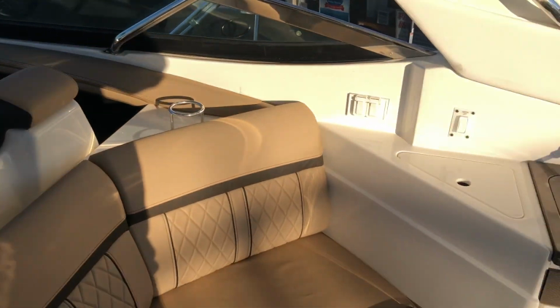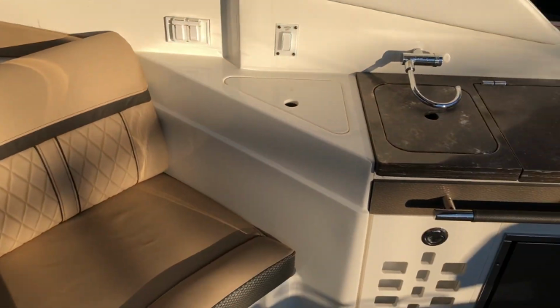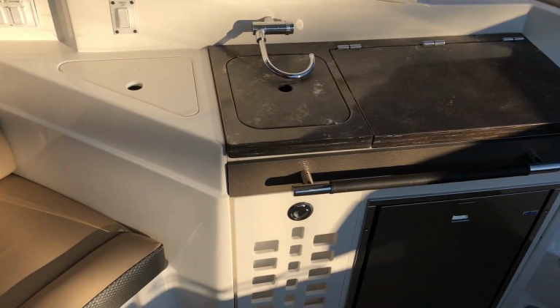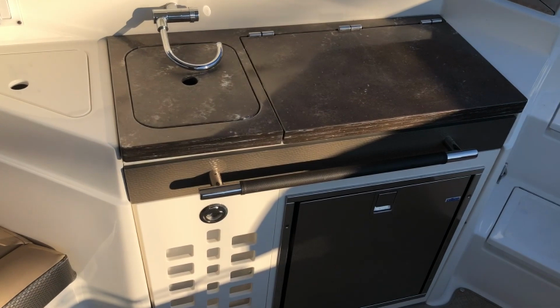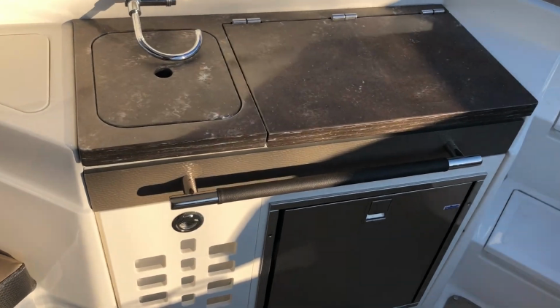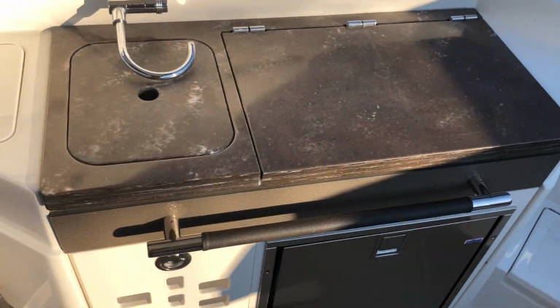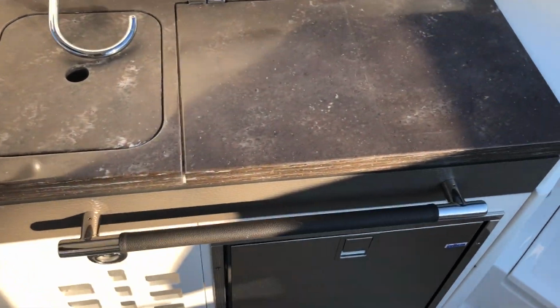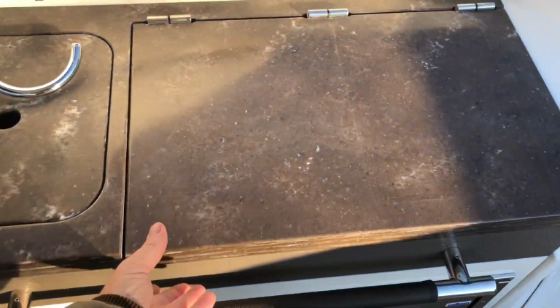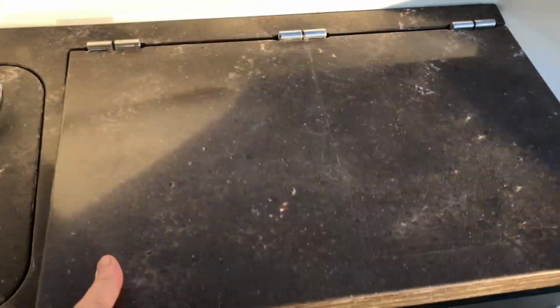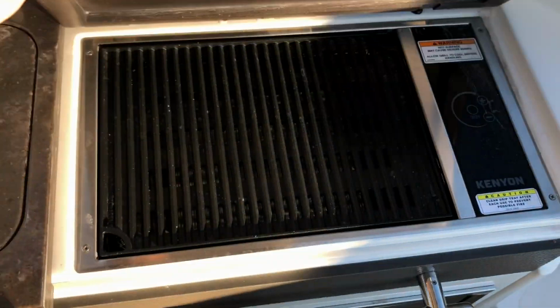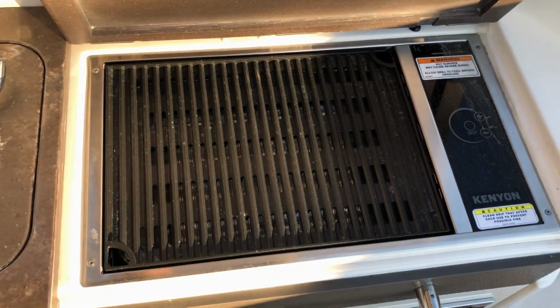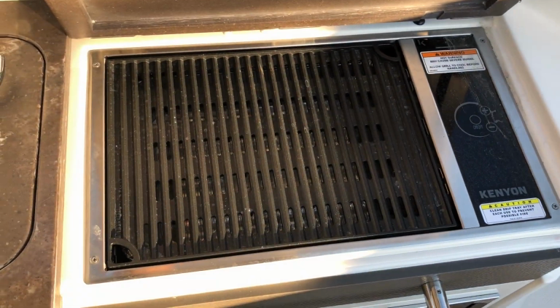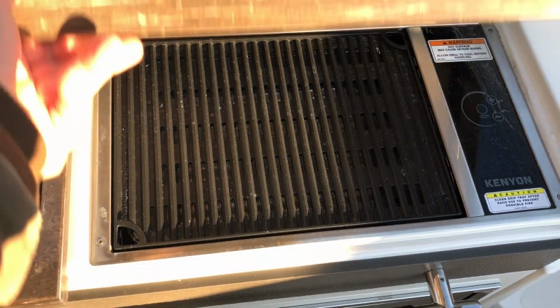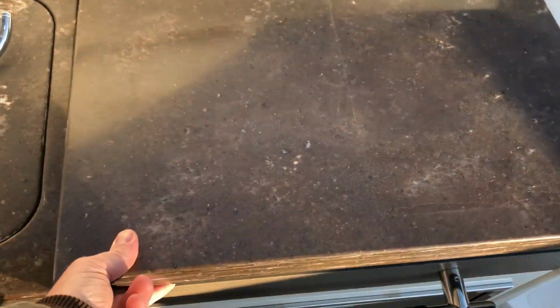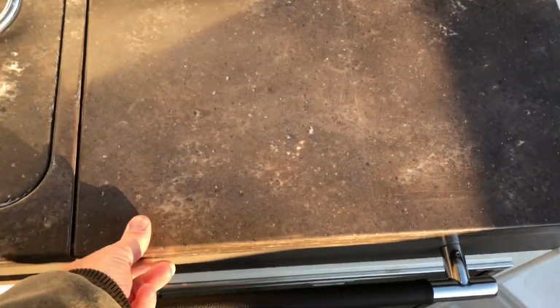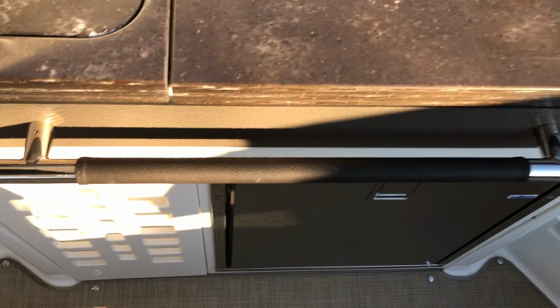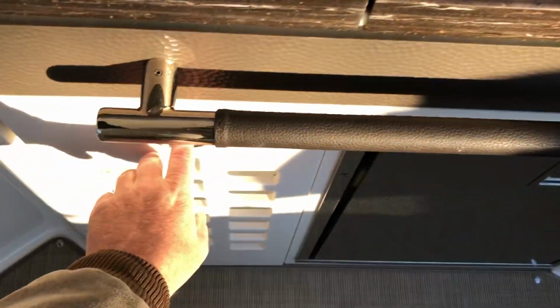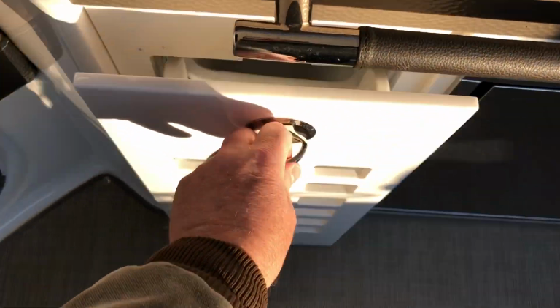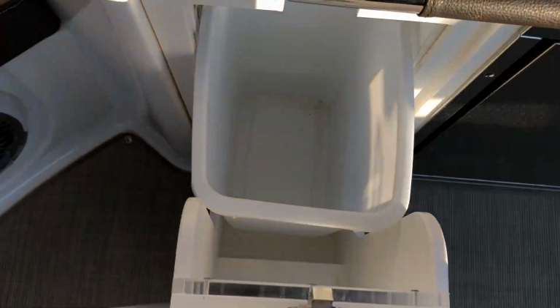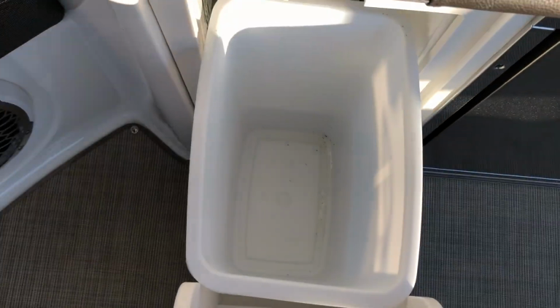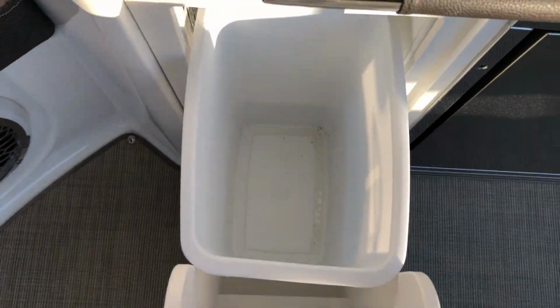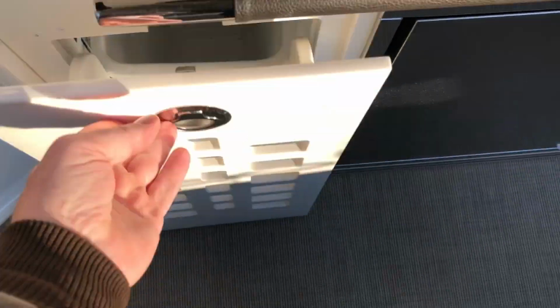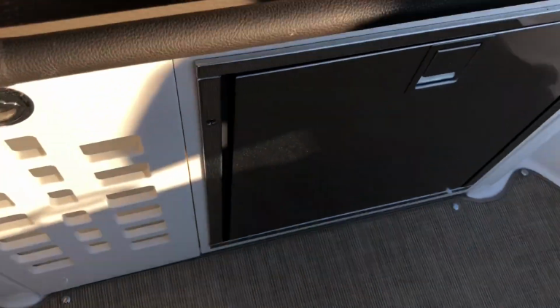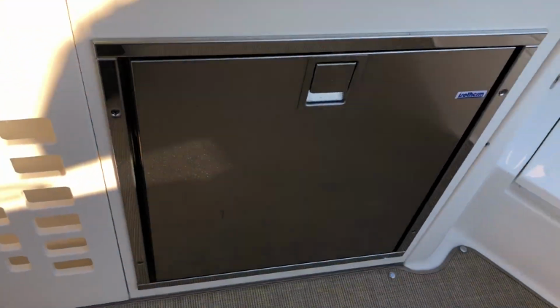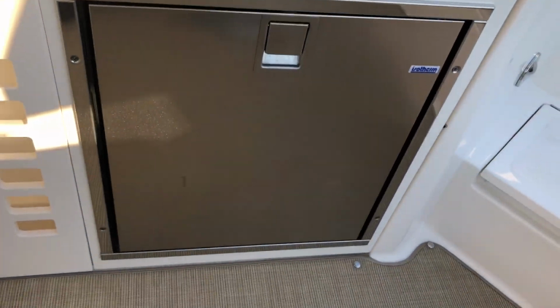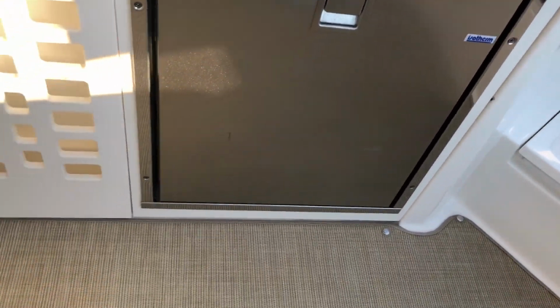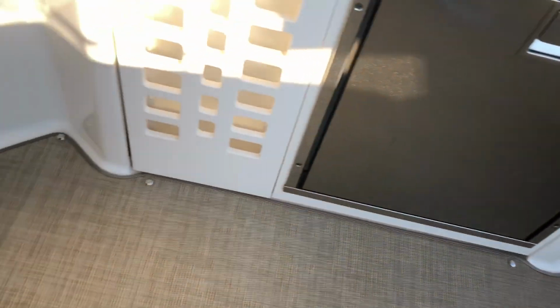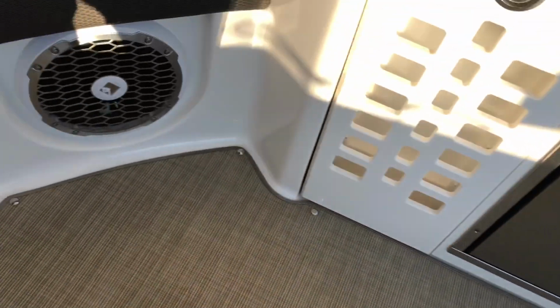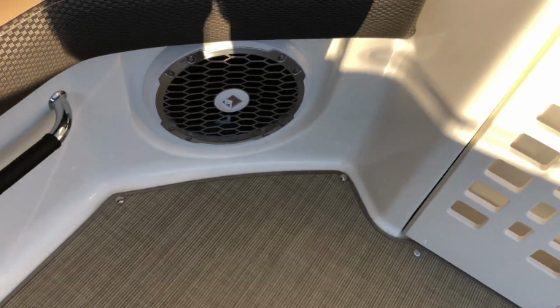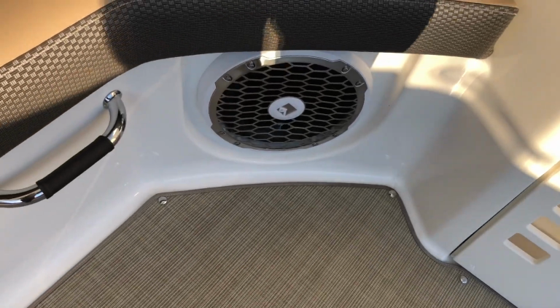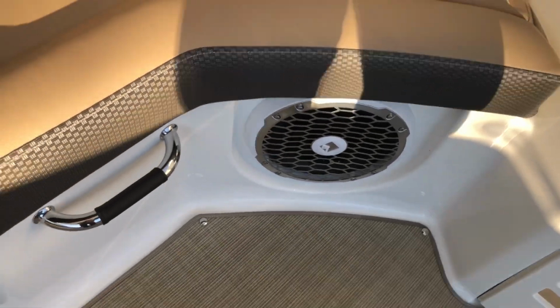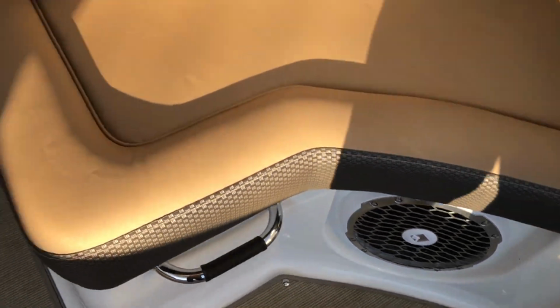Nice wet bar. This specific one has a grill on it, a trash can, refrigerator, and a subwoofer for your stereo.